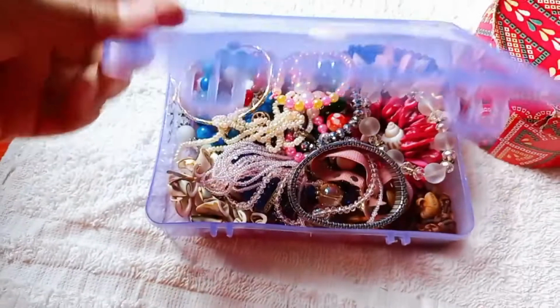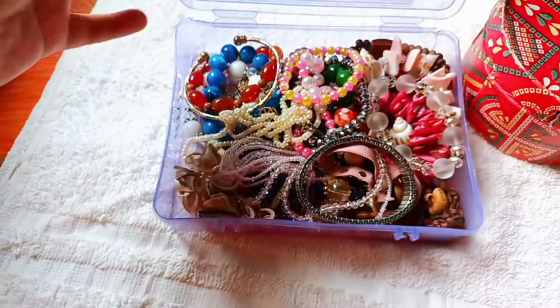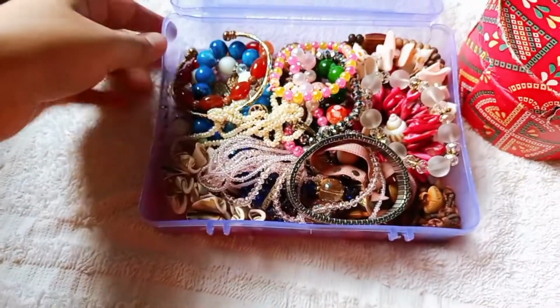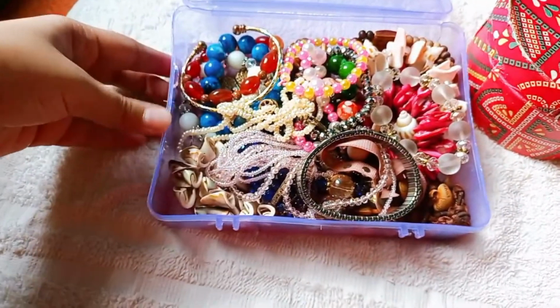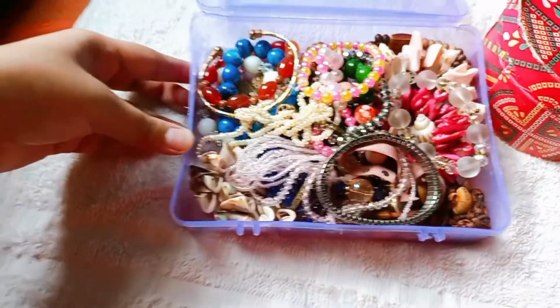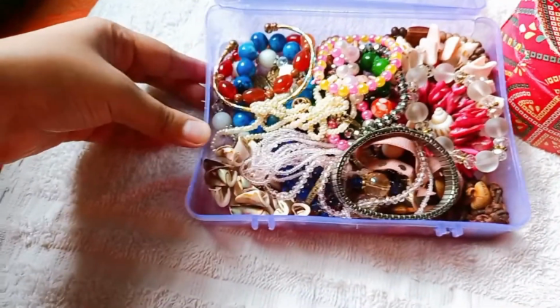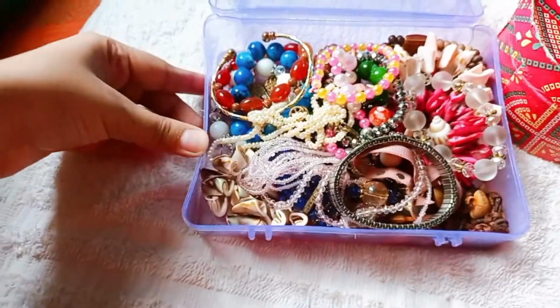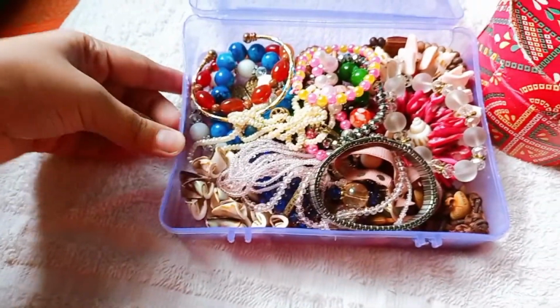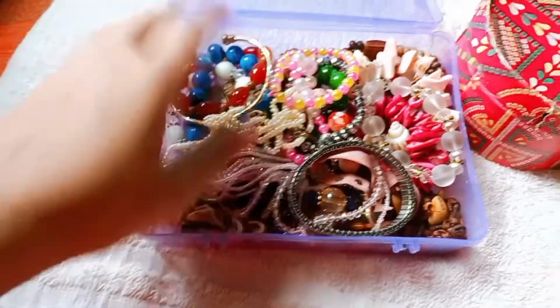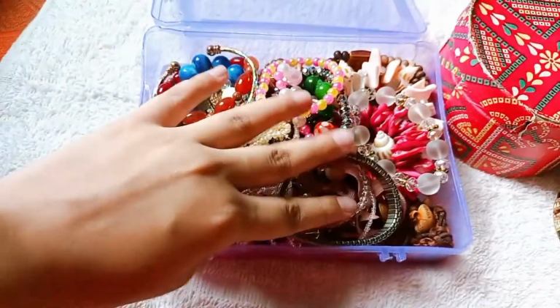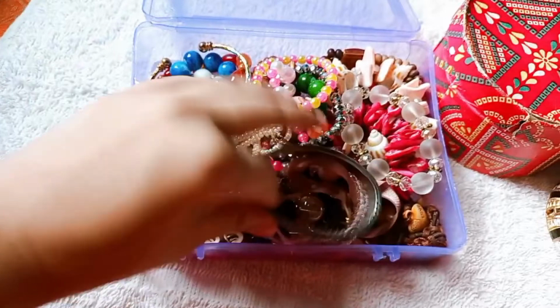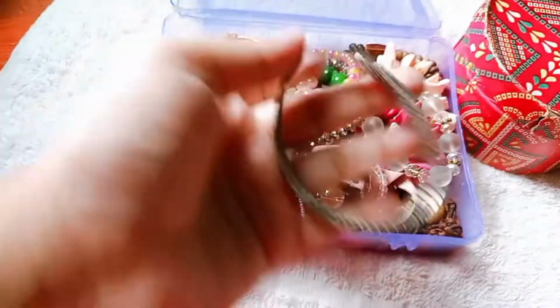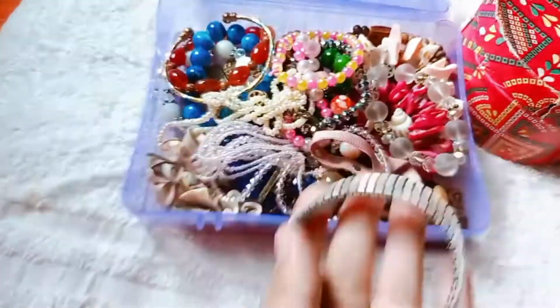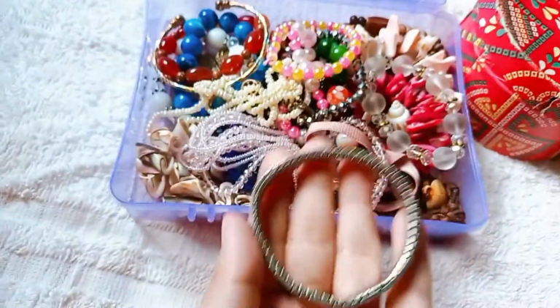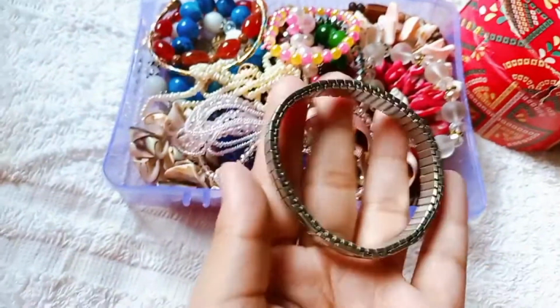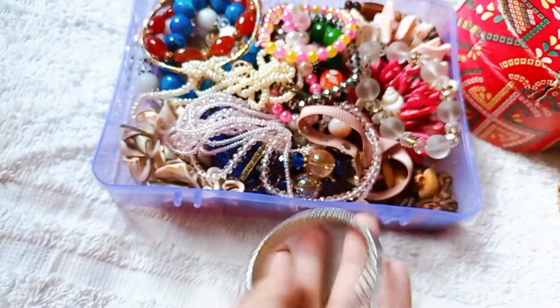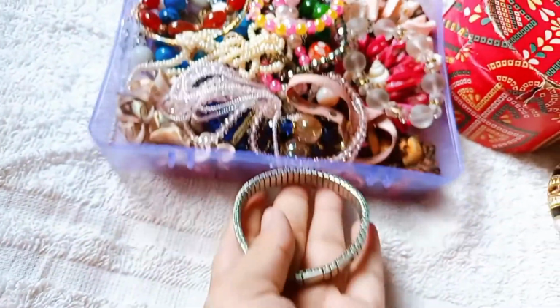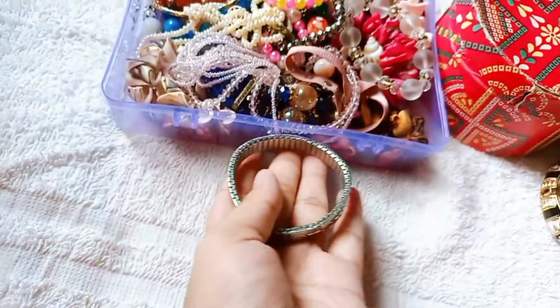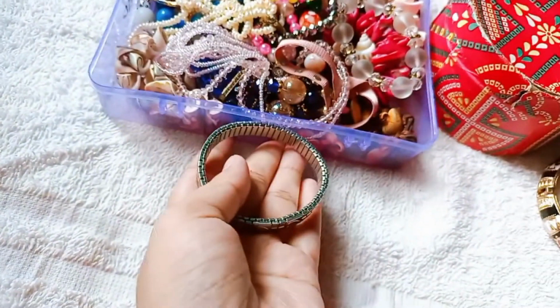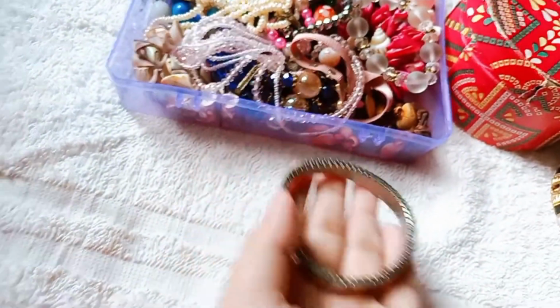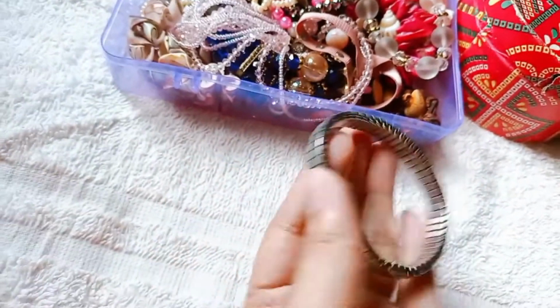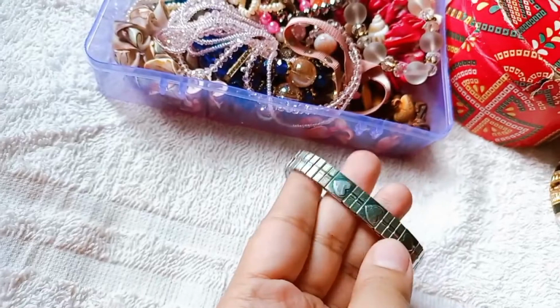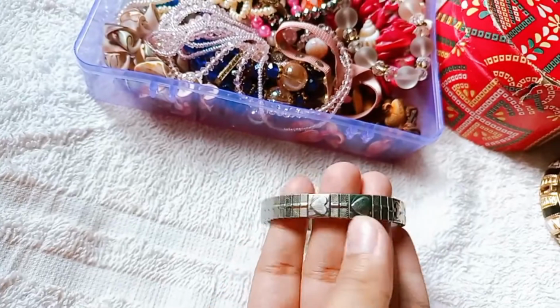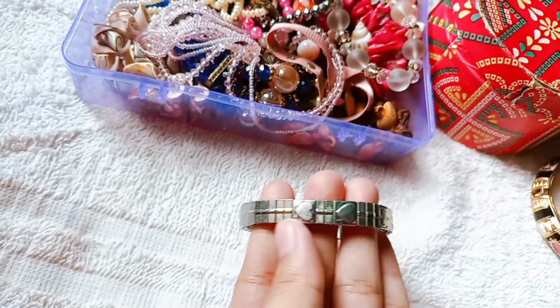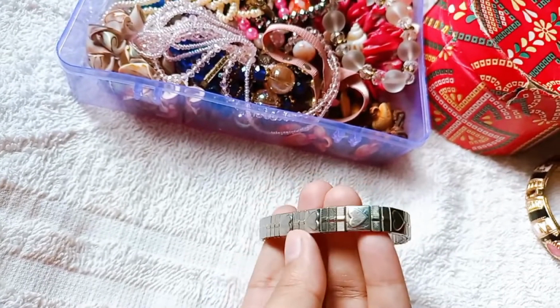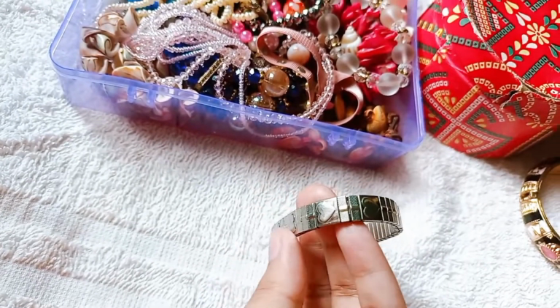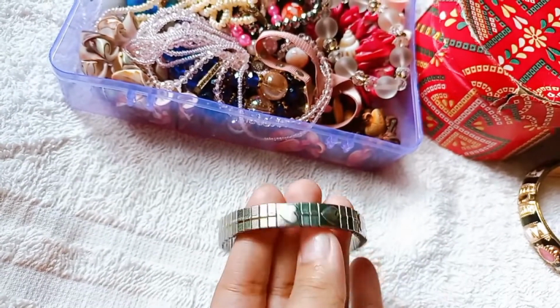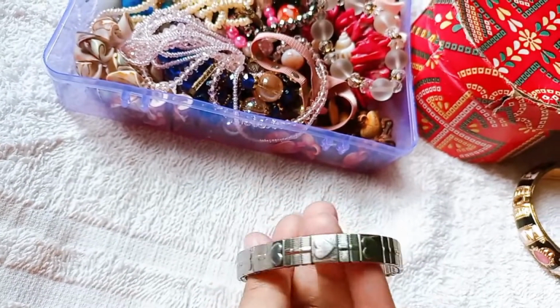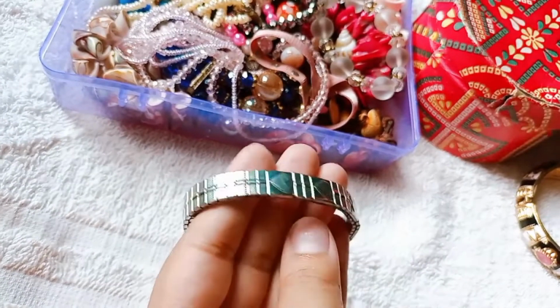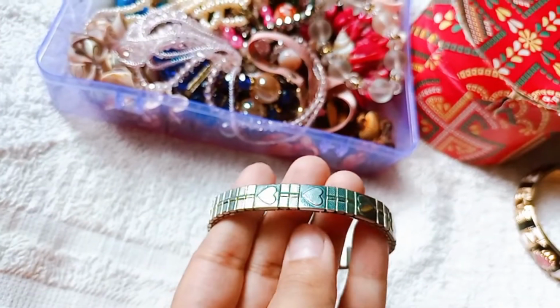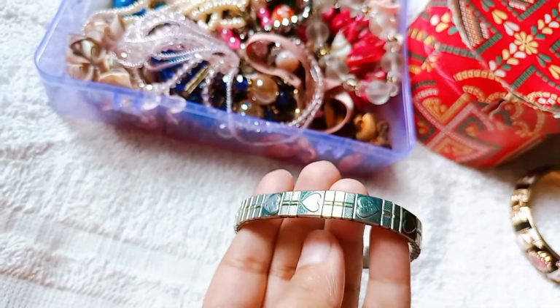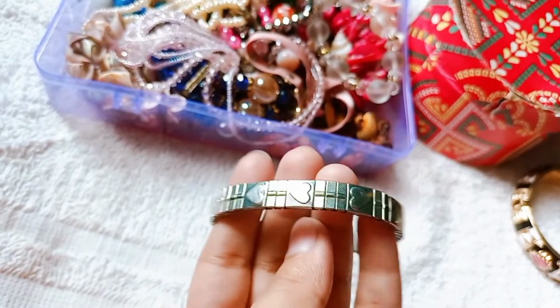I want the bracelet in the first box. In this pink box, this pink blue one is very nice. We will be back with the pink one, but it is very nice.